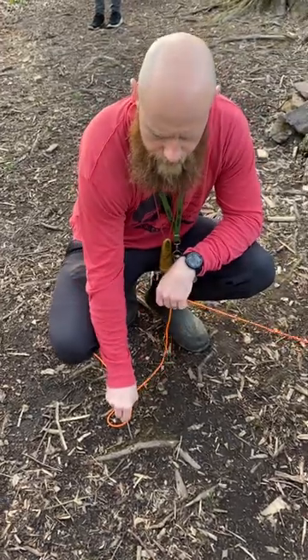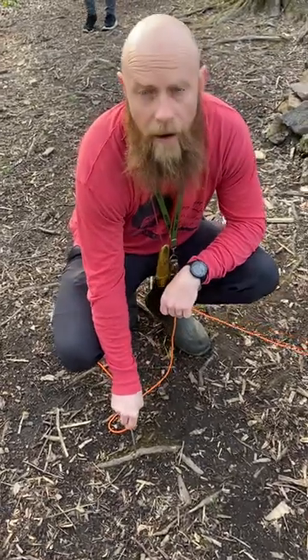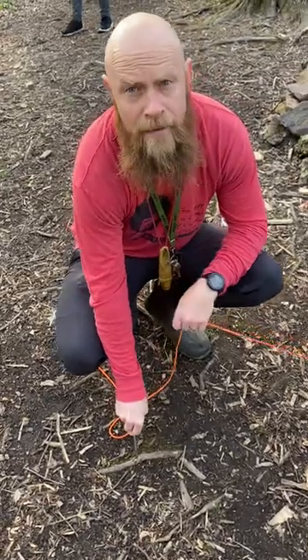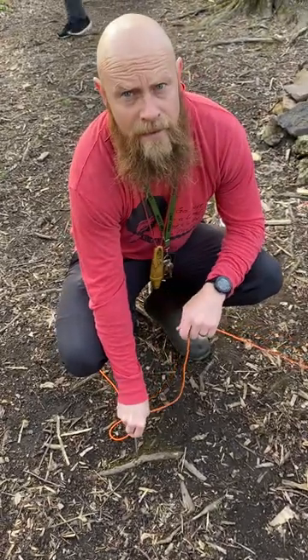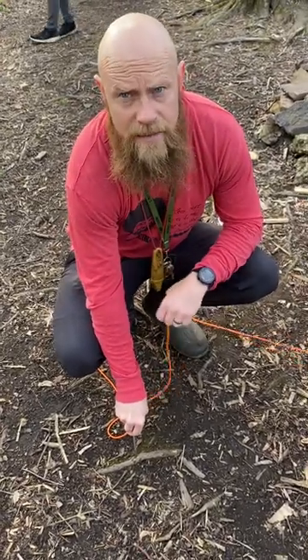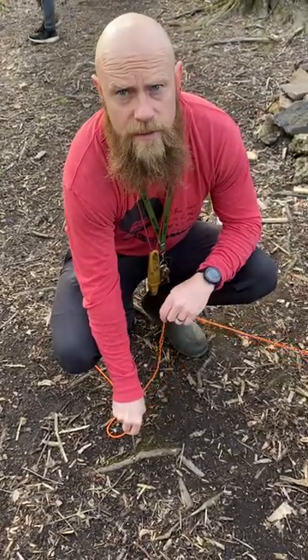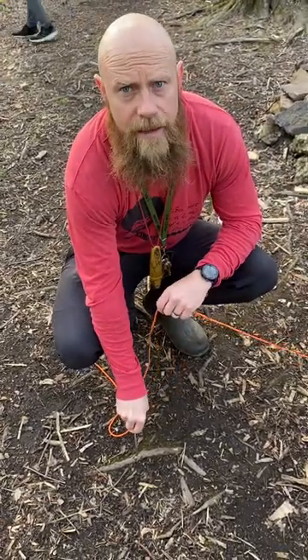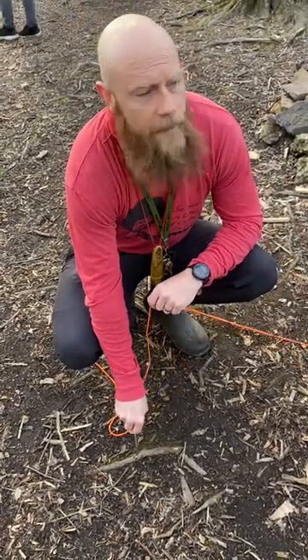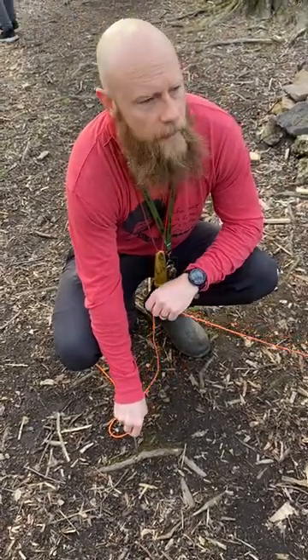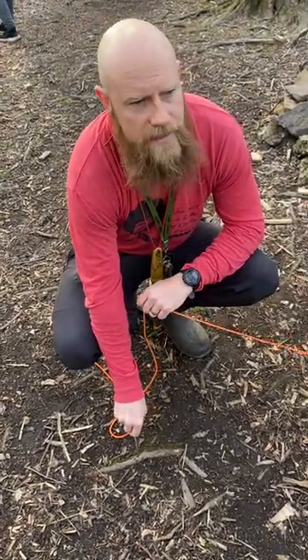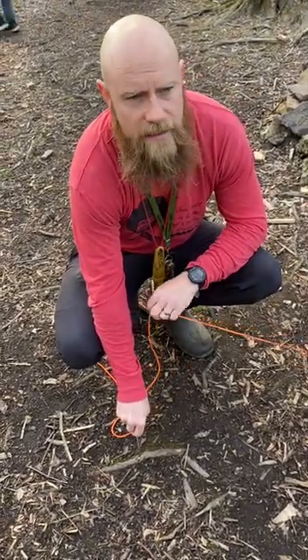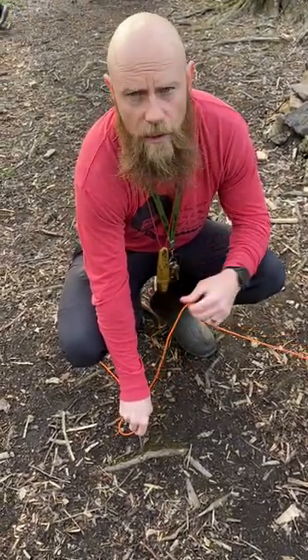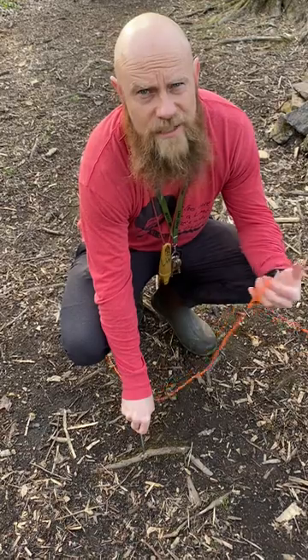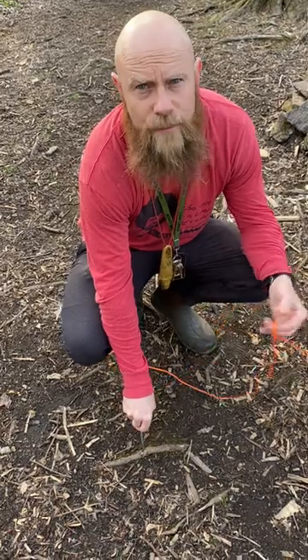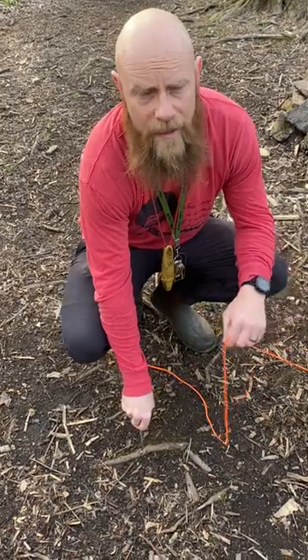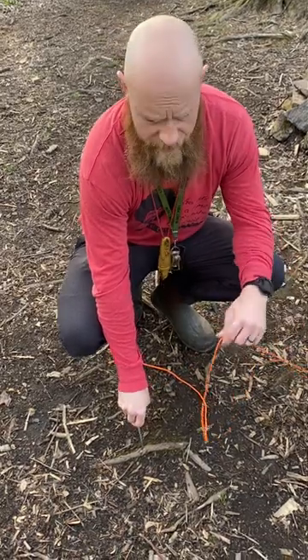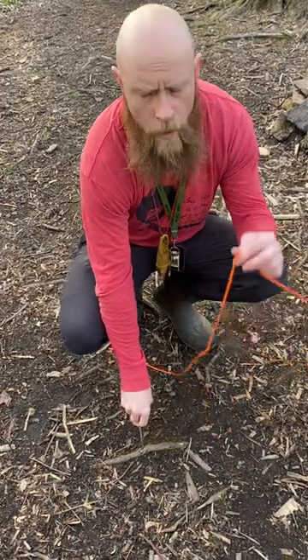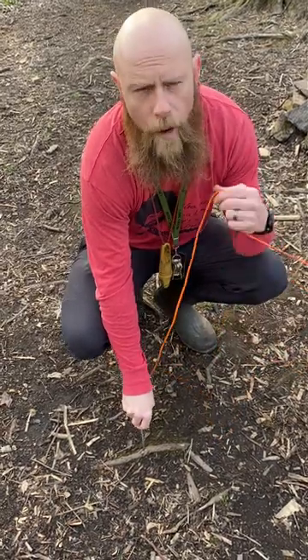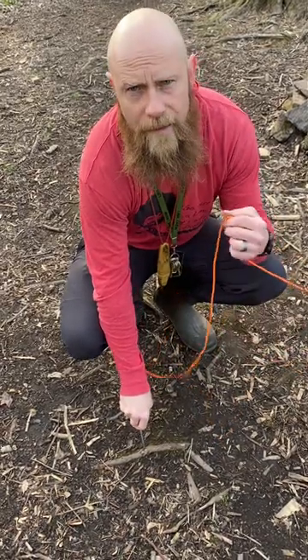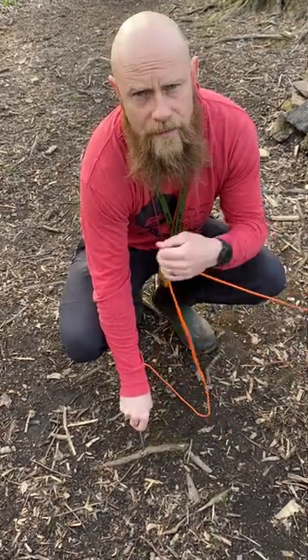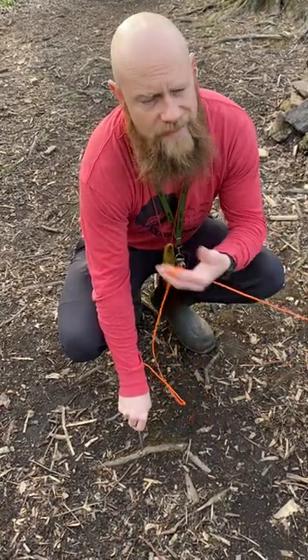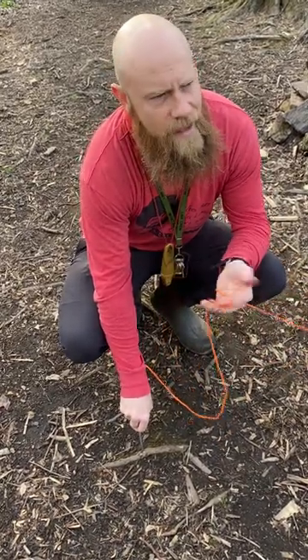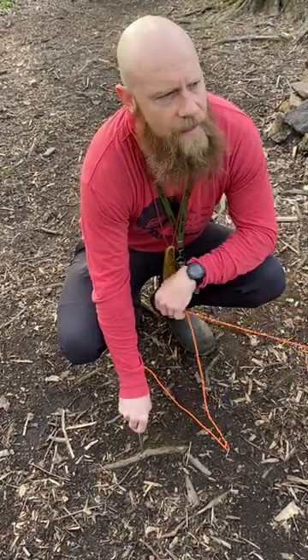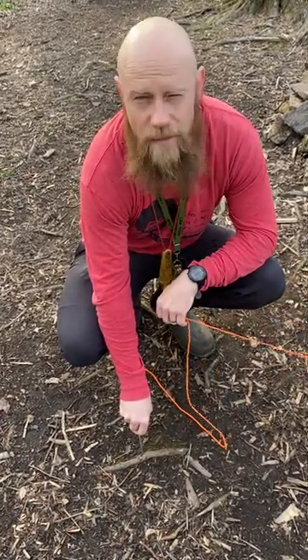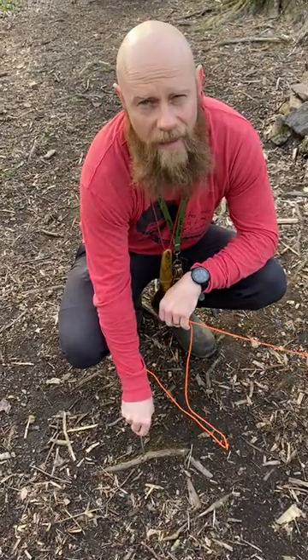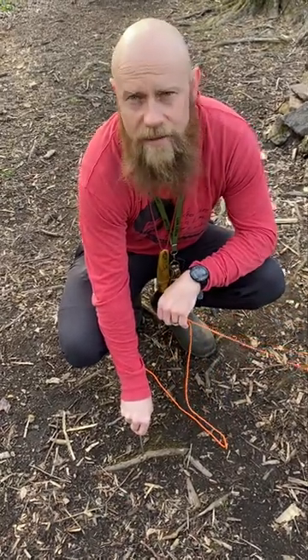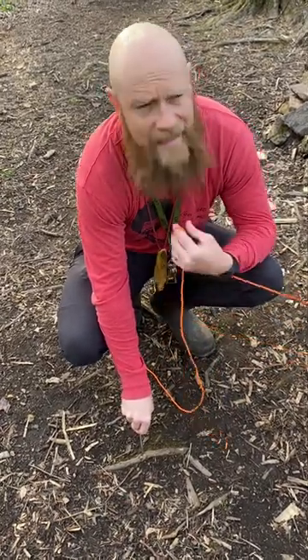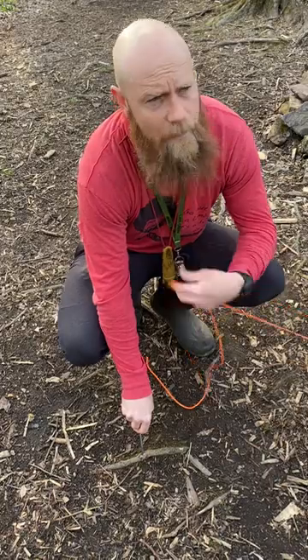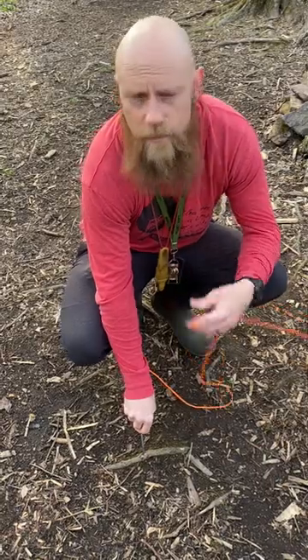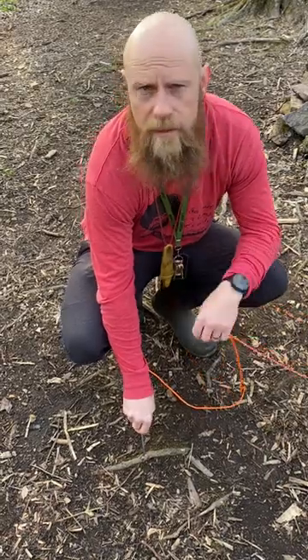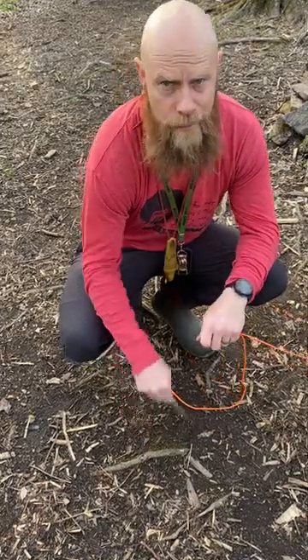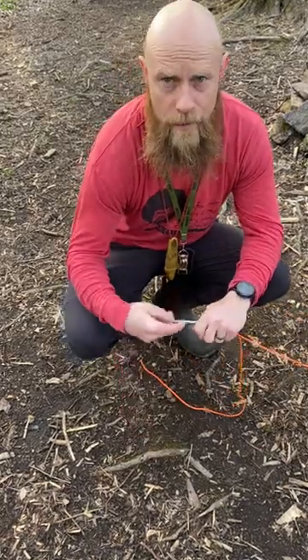All right, guys, it's Jim Shields again. I'm out here and my class is about to get started. I'm teaching a few different knots today. One of them that I love — it's not even a knot — it's the taut line hitch. Any camper, outdoorsman, you should know this.